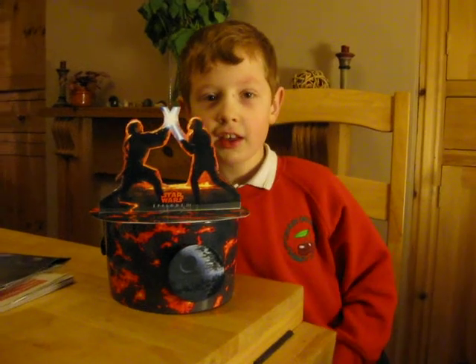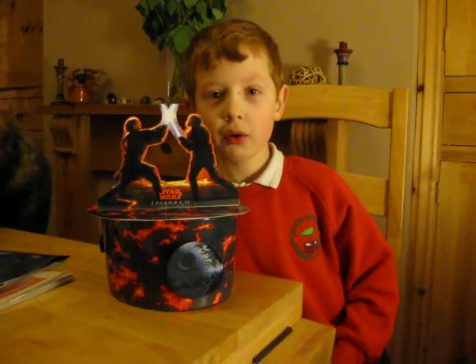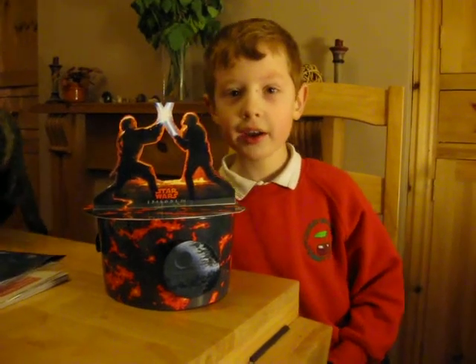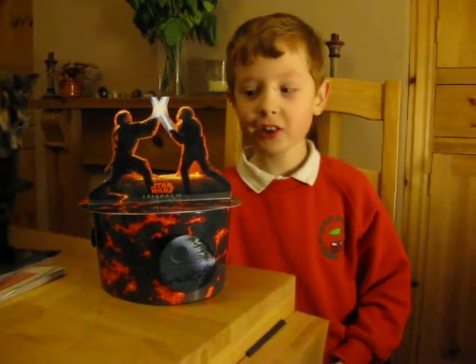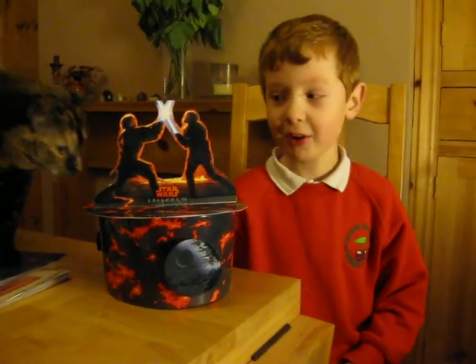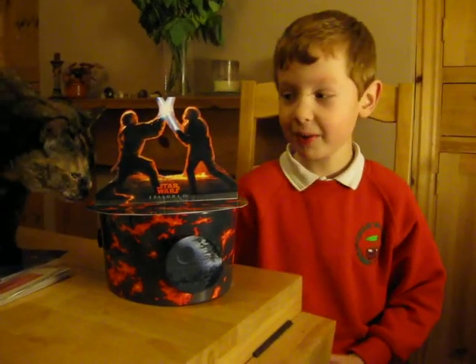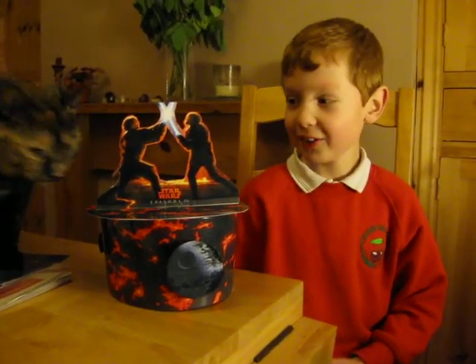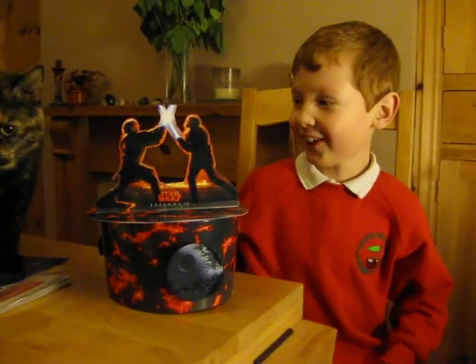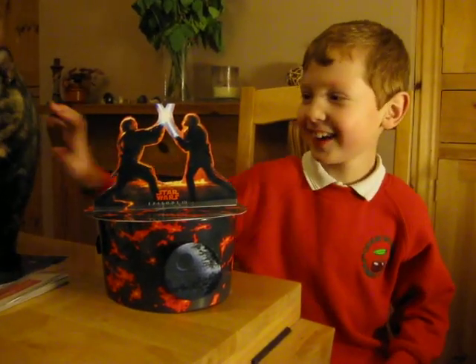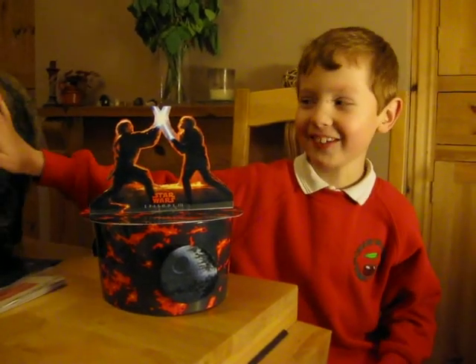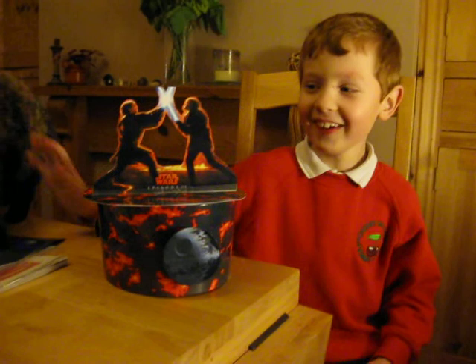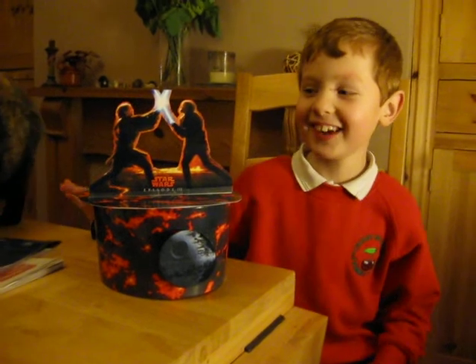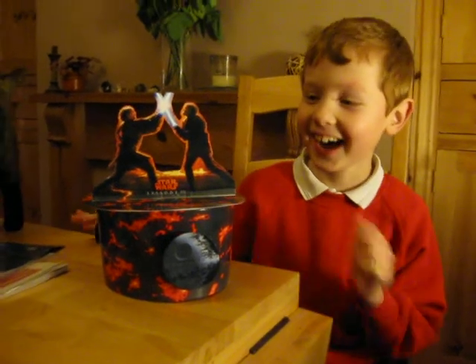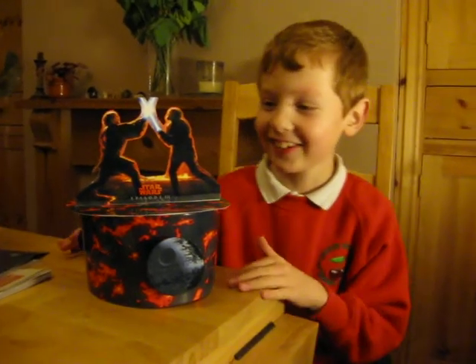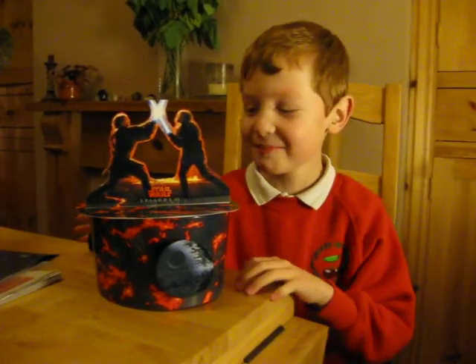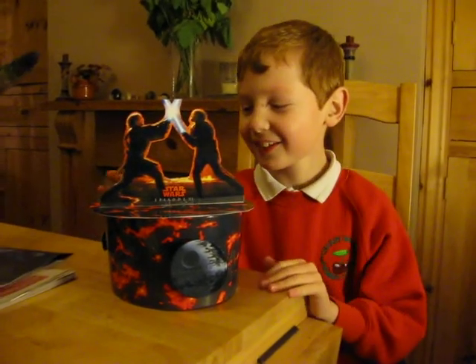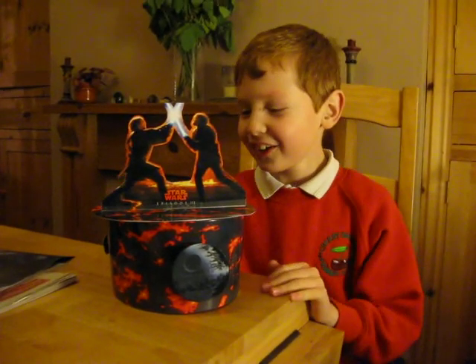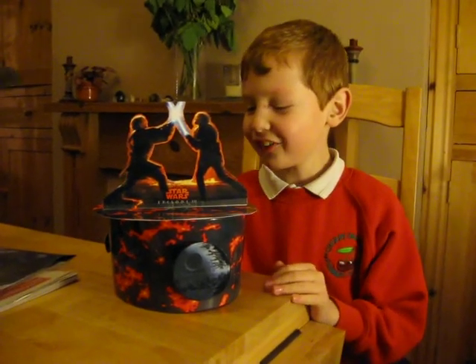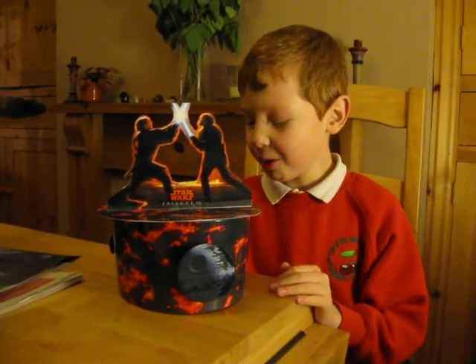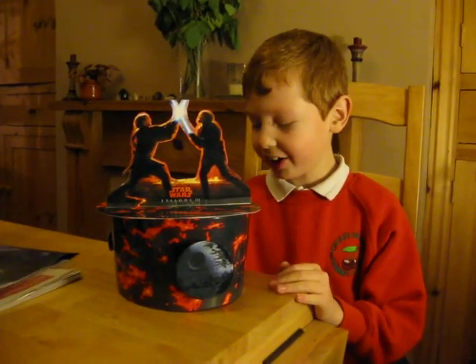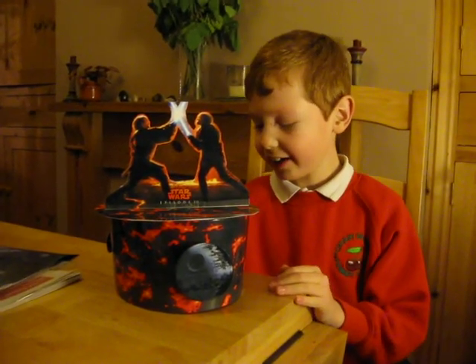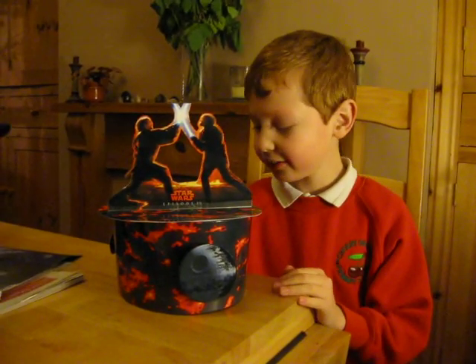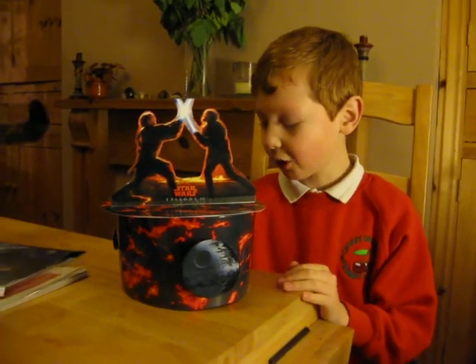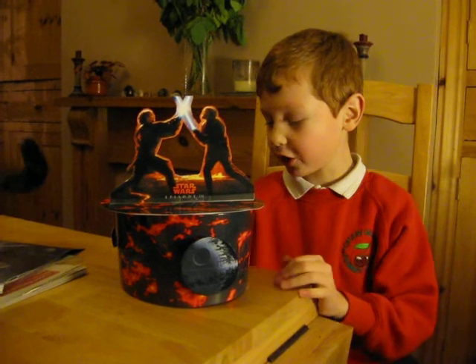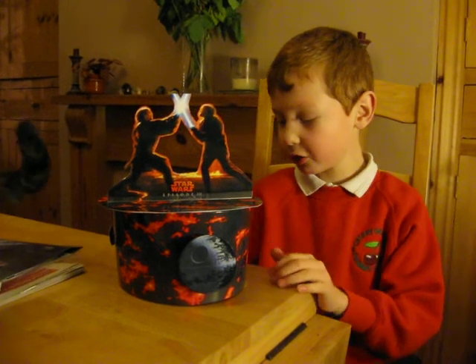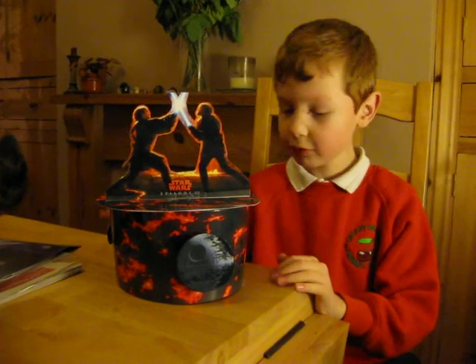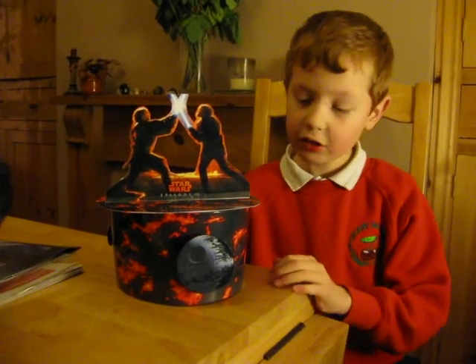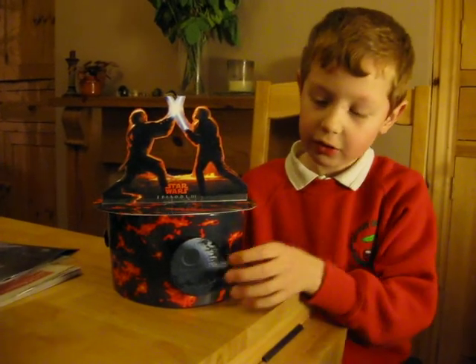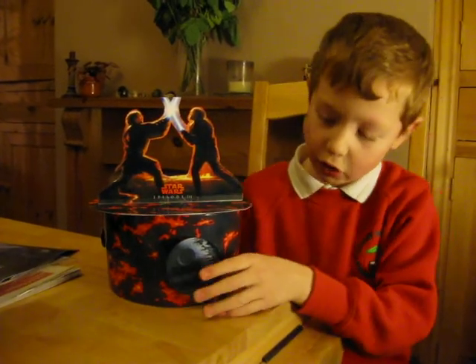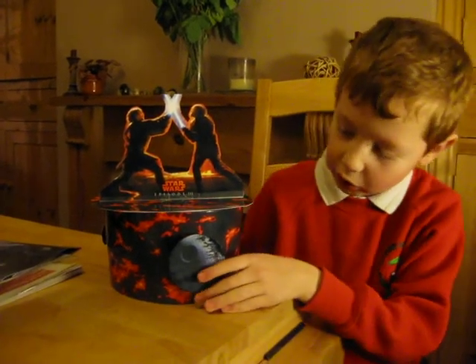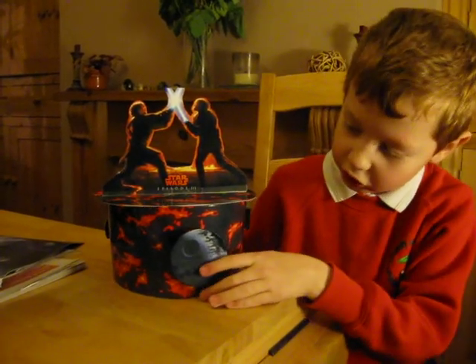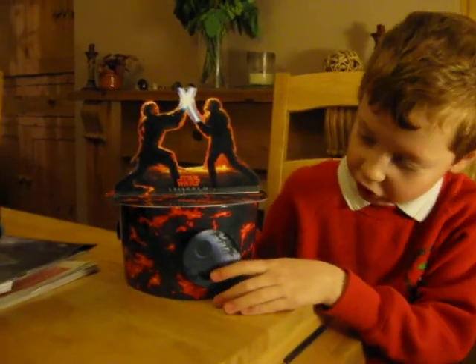Hello, I am Sam and I've made a hat for World Book Day. It was a Star Wars themed hat because I've got a Star Wars dictionary and Star Wars Episode 3.